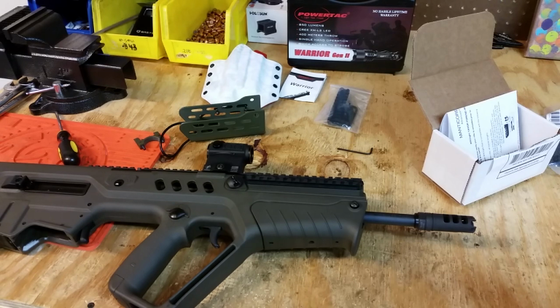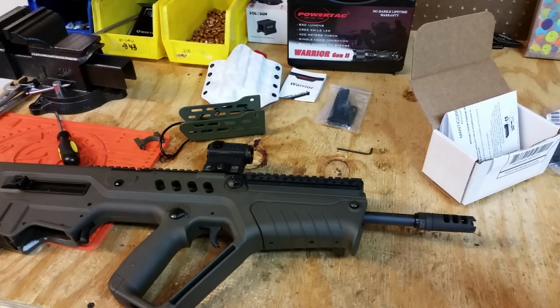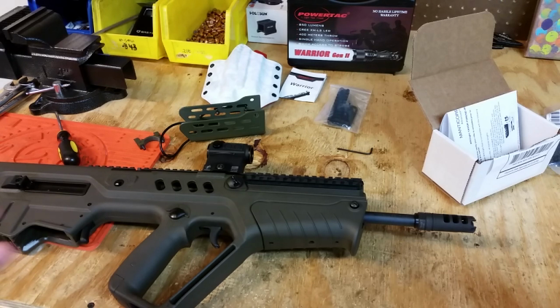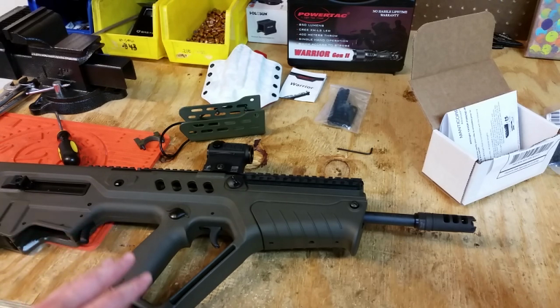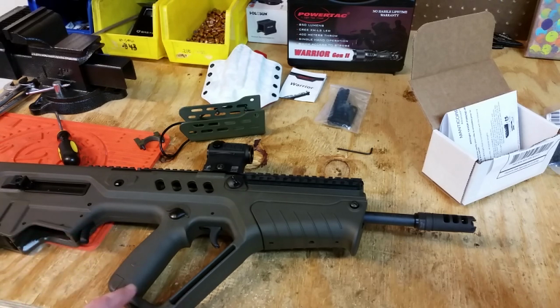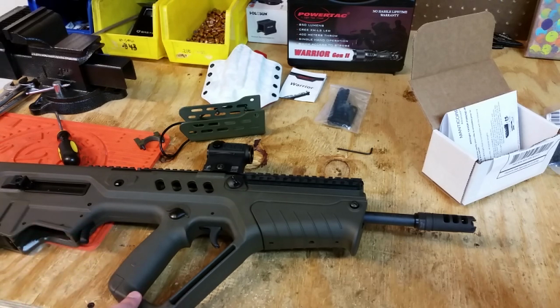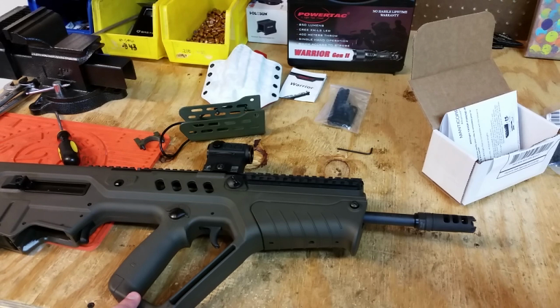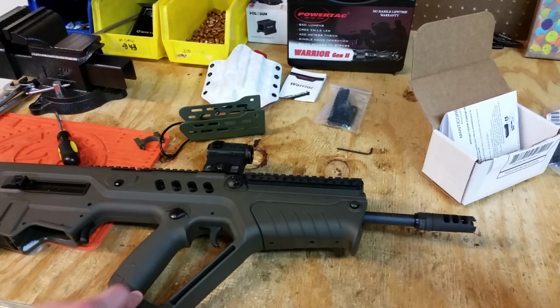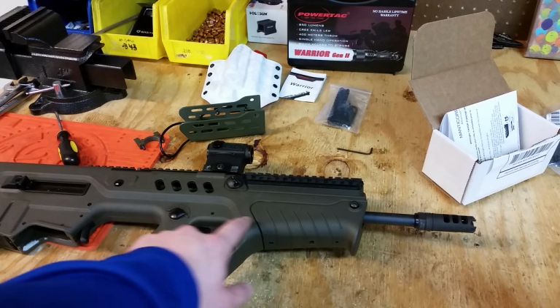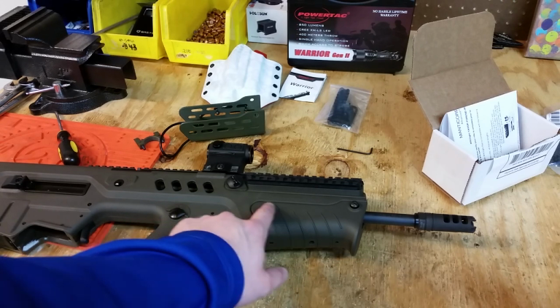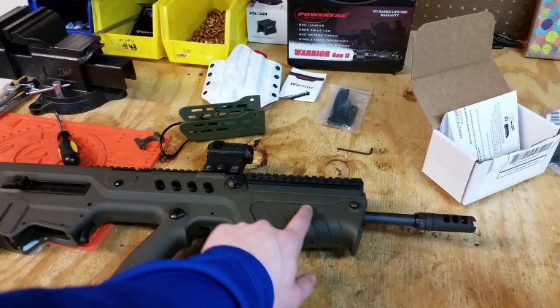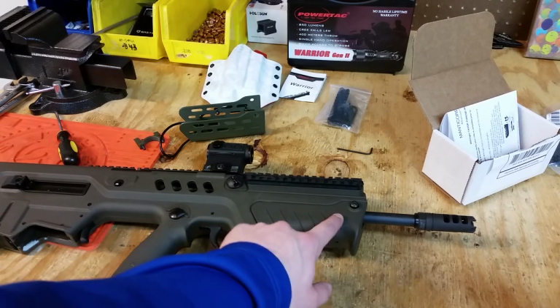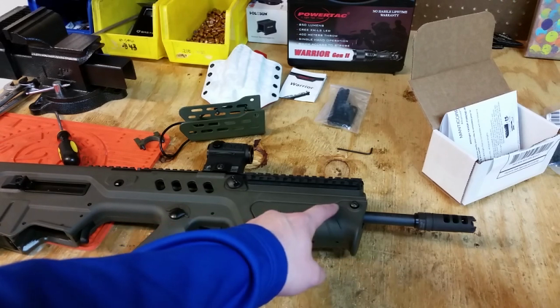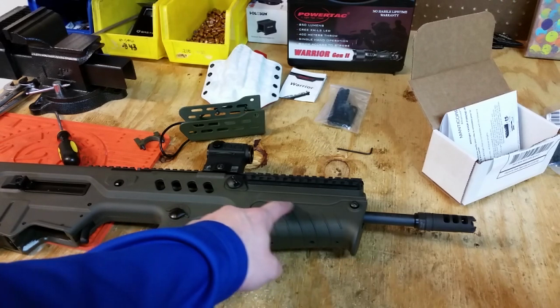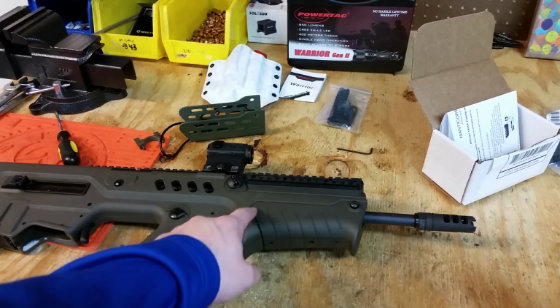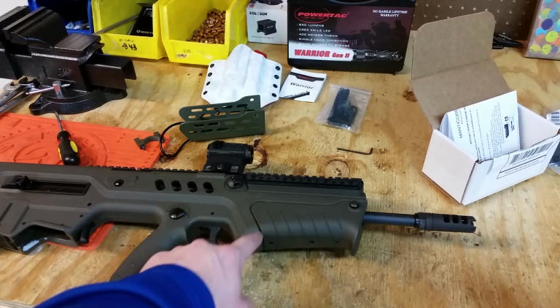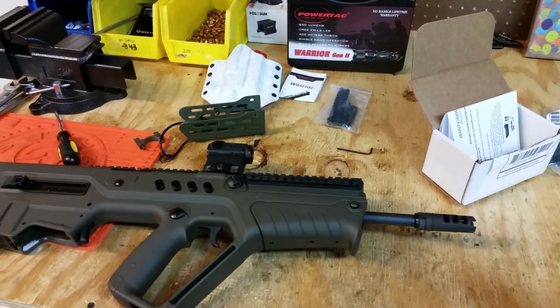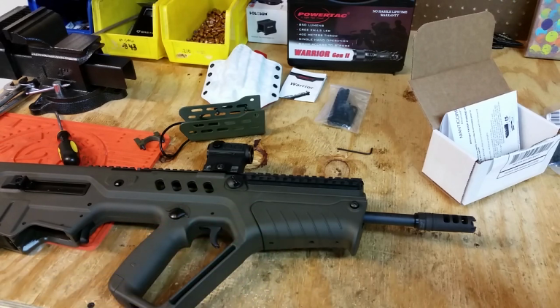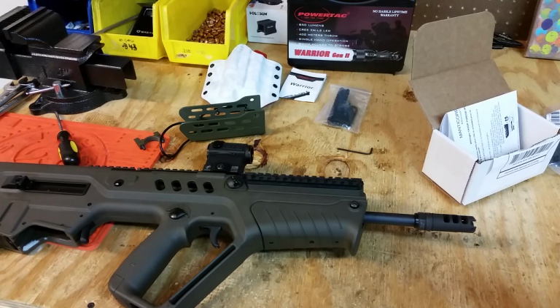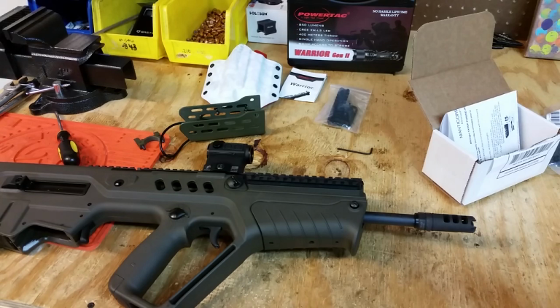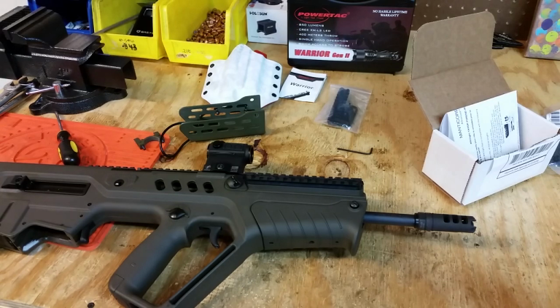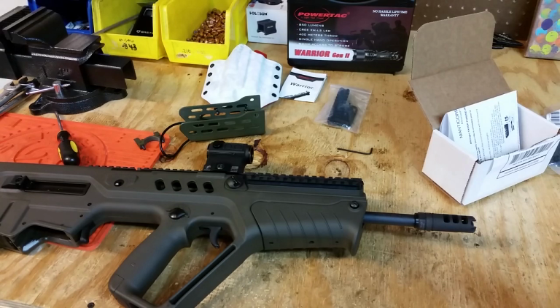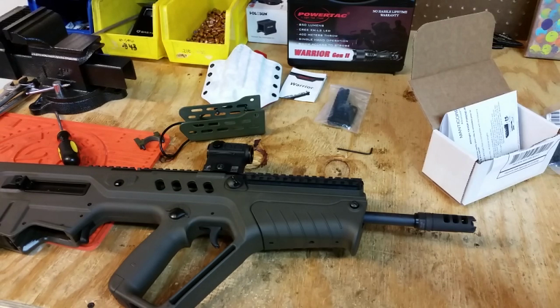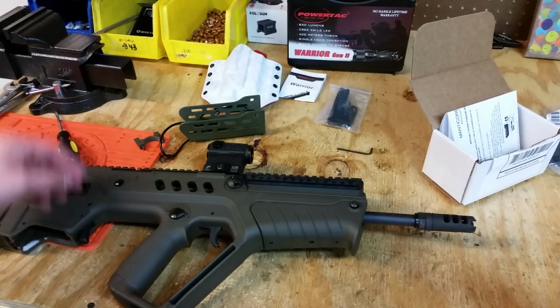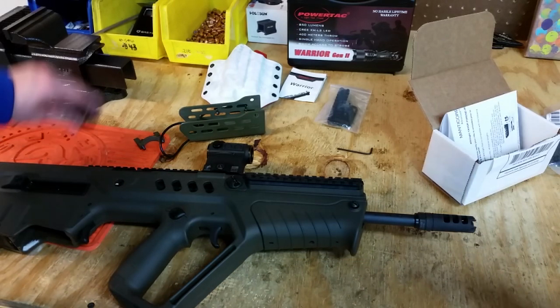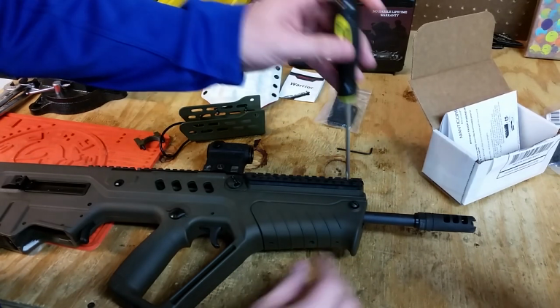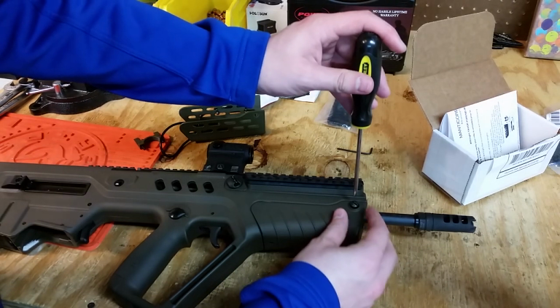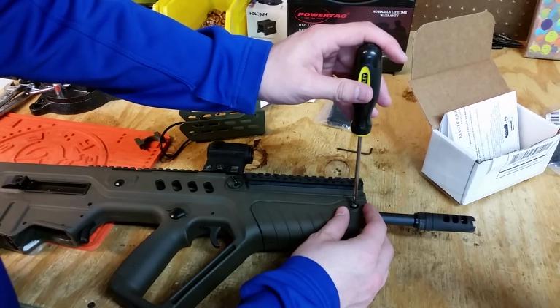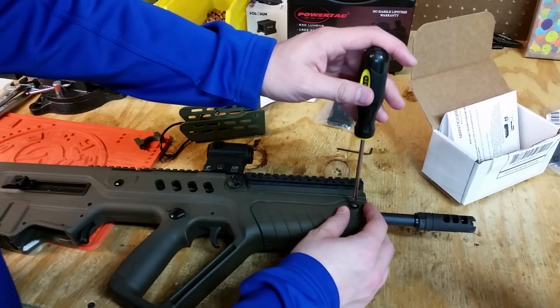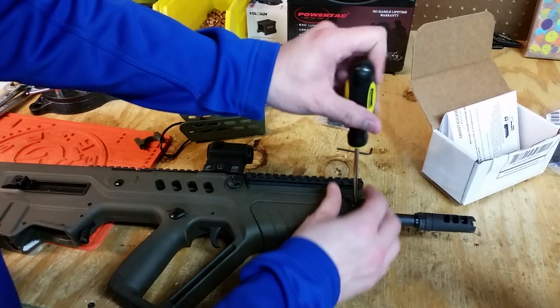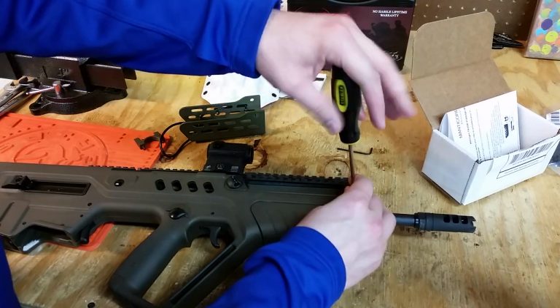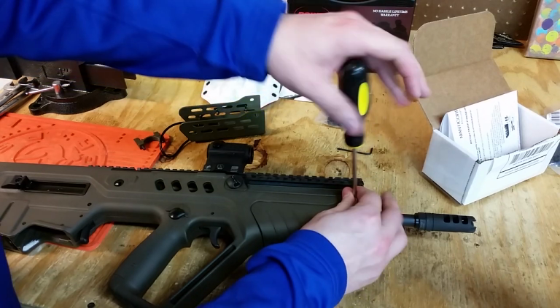As you guys can see in front of you, this is my OD Green Tavor. Right here is the stock handguard. You can see the outline of where it installs at. The first thing we need to do is remove that forend, so let's go ahead and take this off.